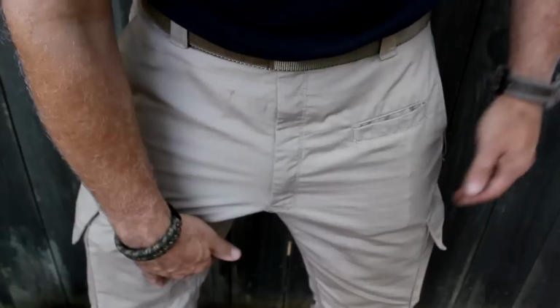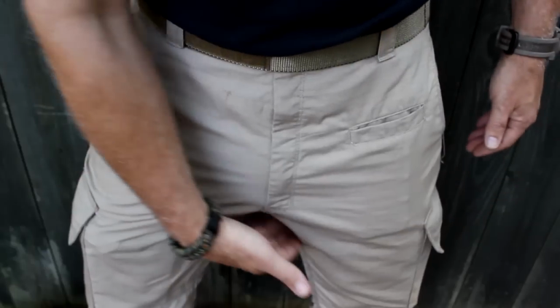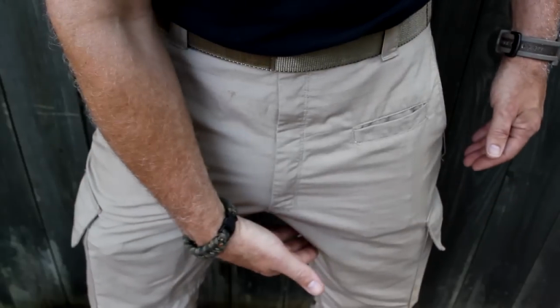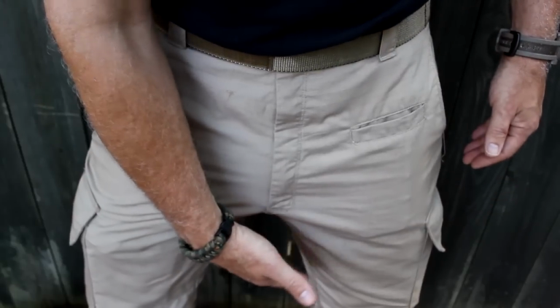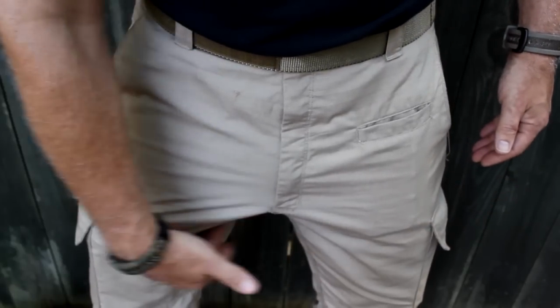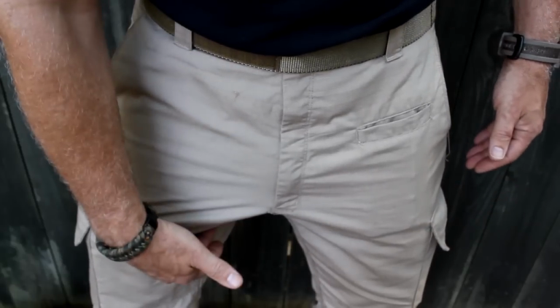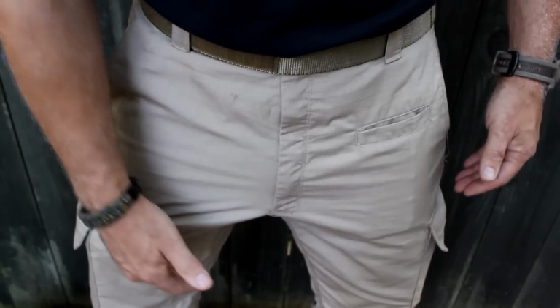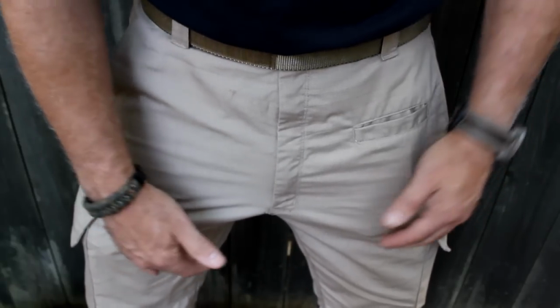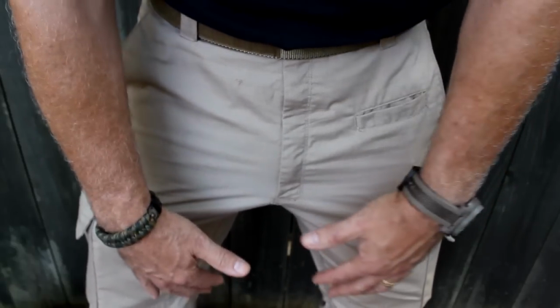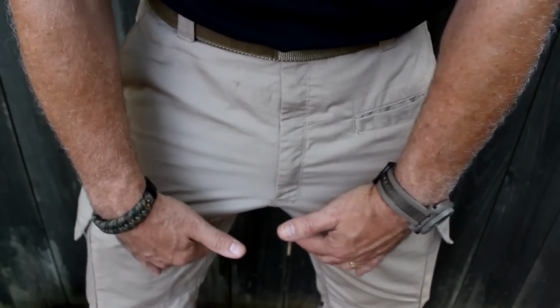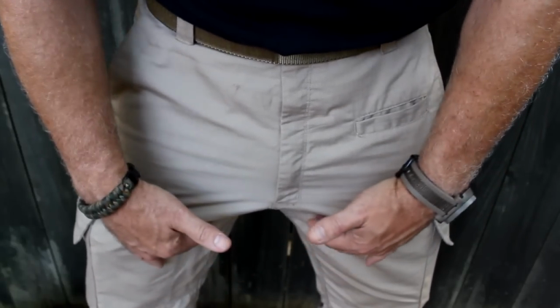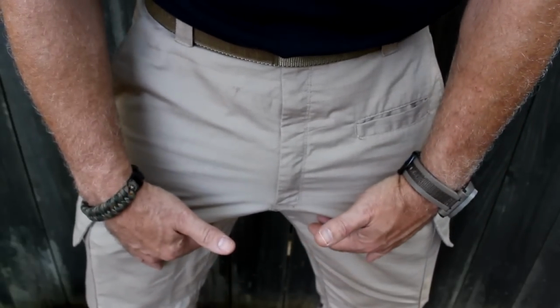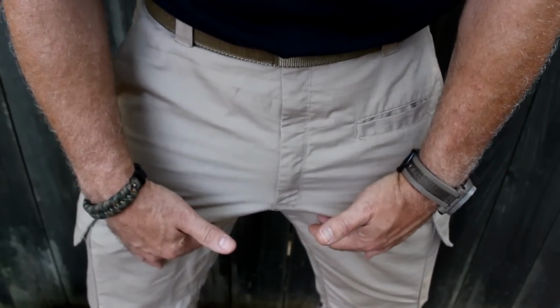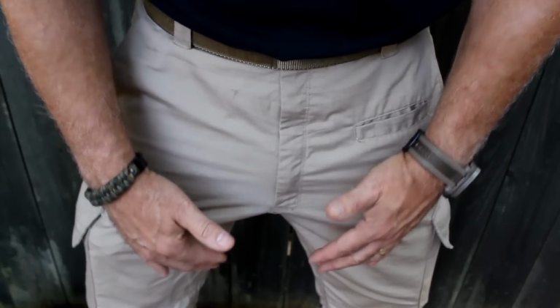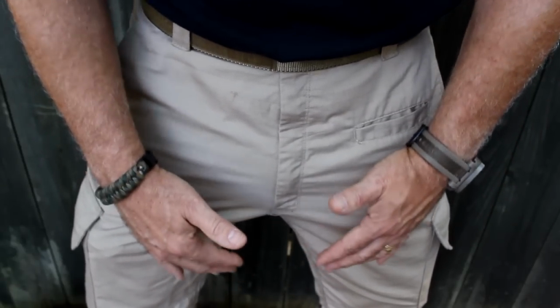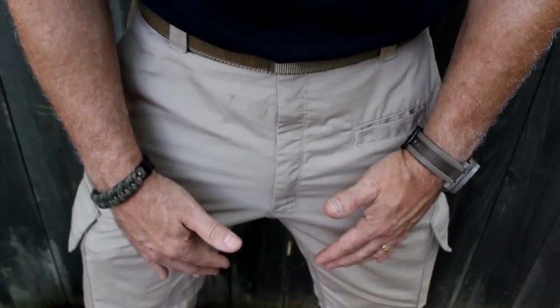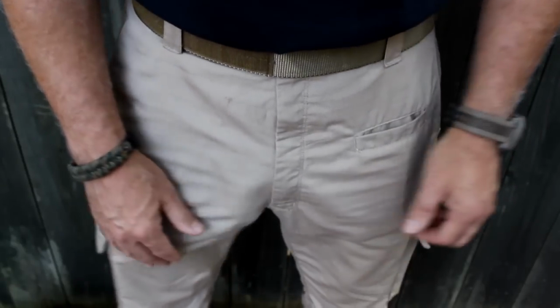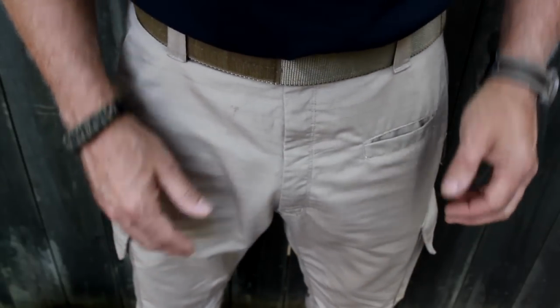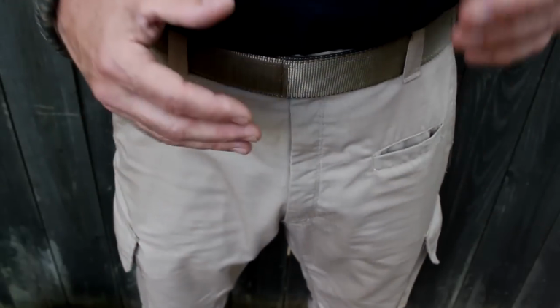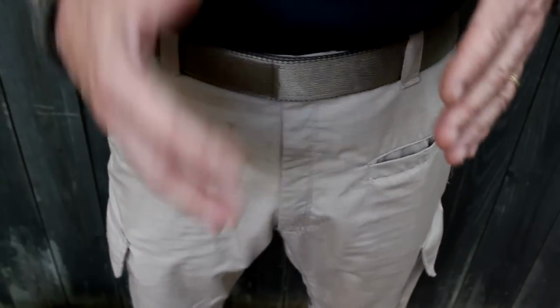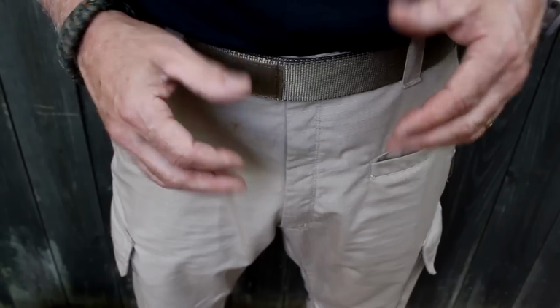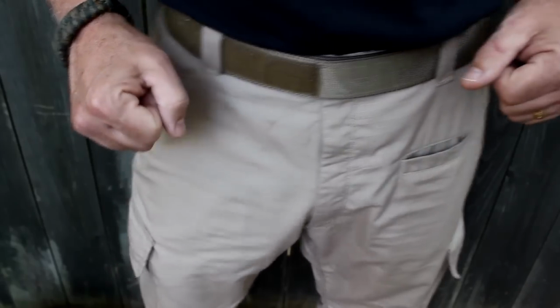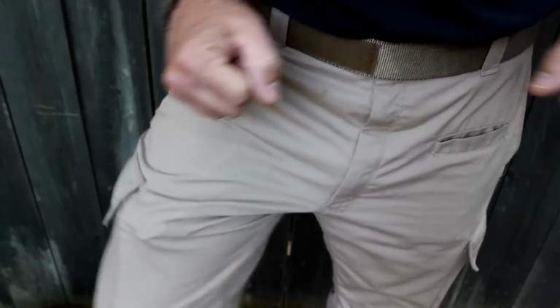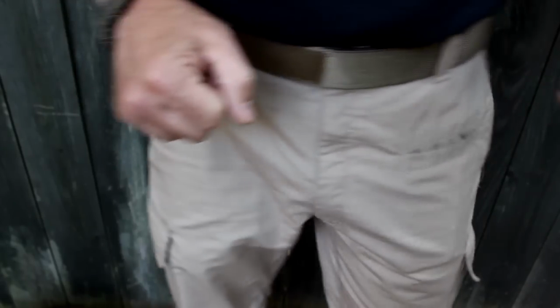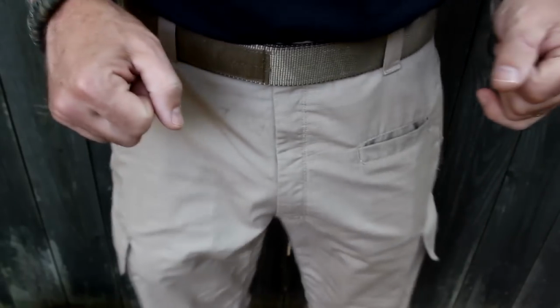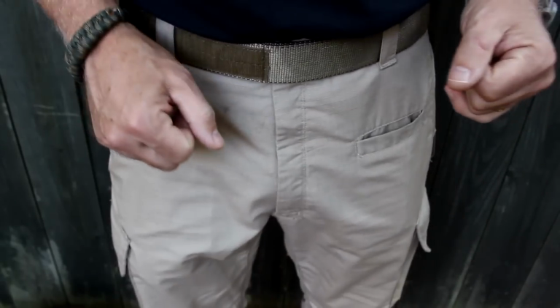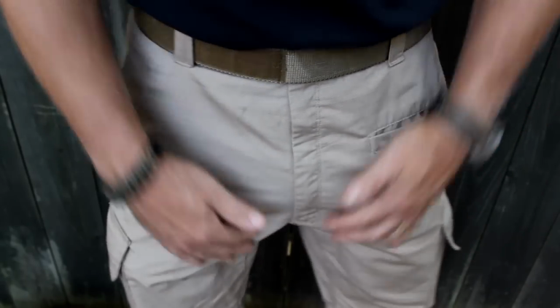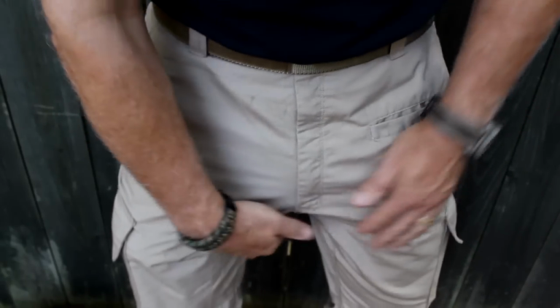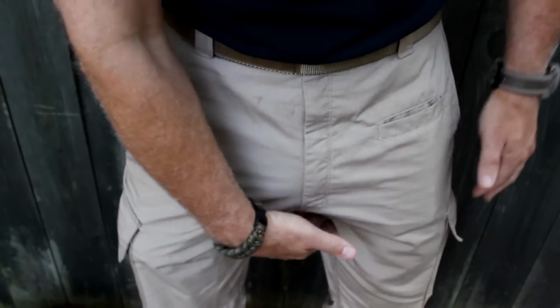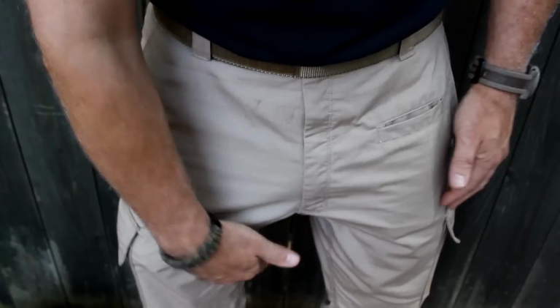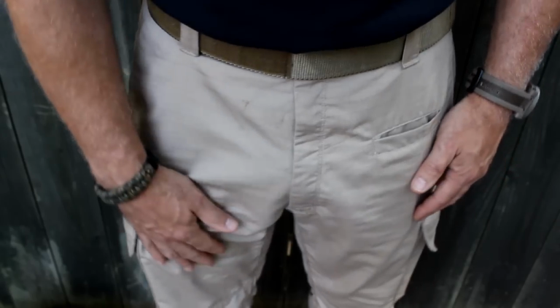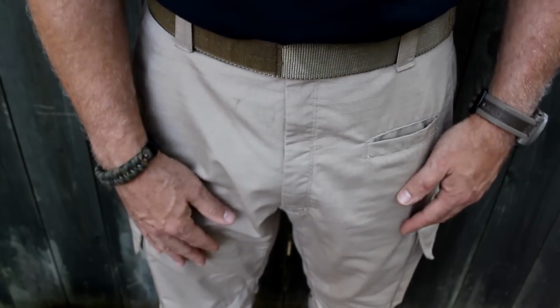Right around this area the crotch is gusseted, so it's going to fit very well but also give you some room — especially if you're active and you're having to move around a lot. This is really going to make it nice.